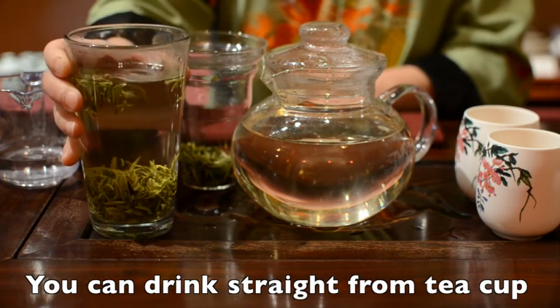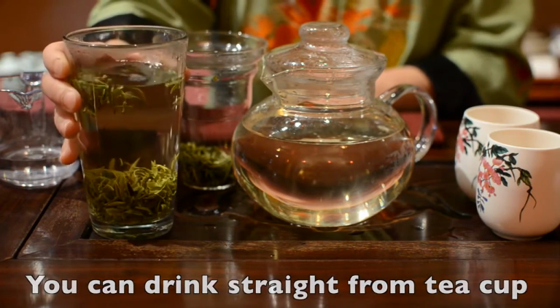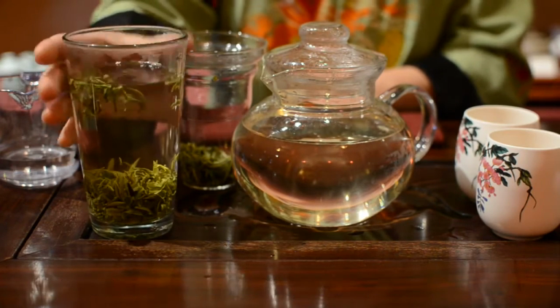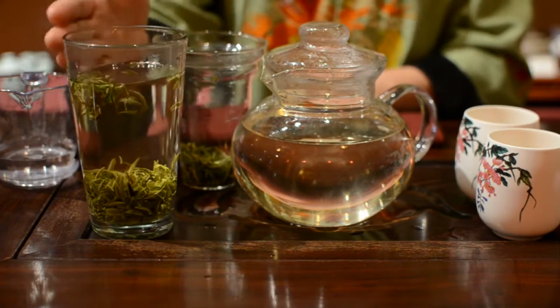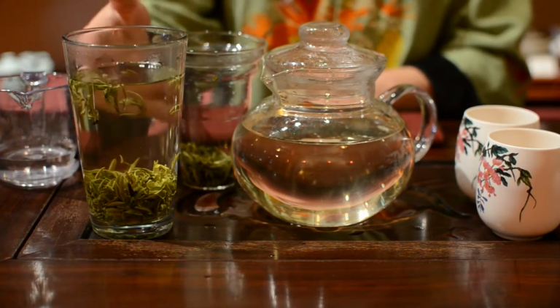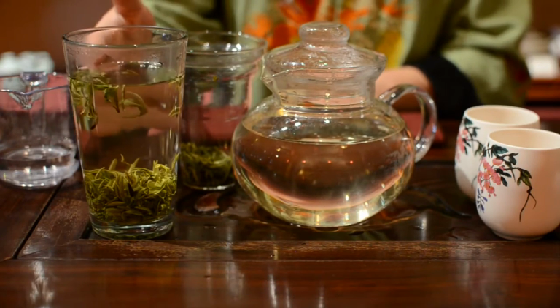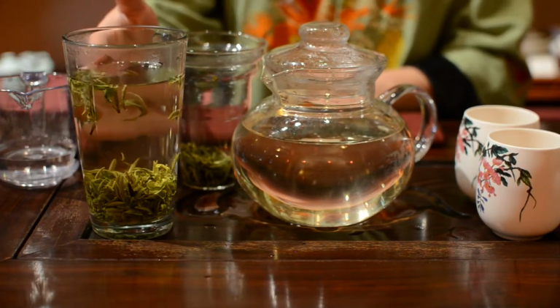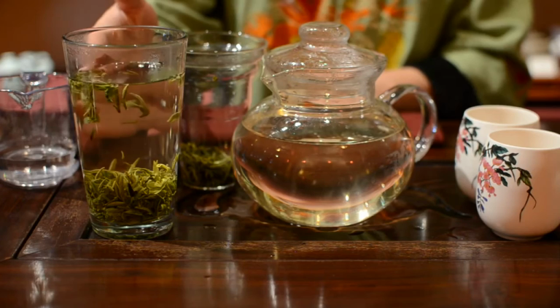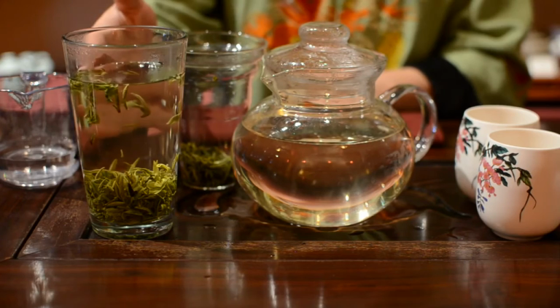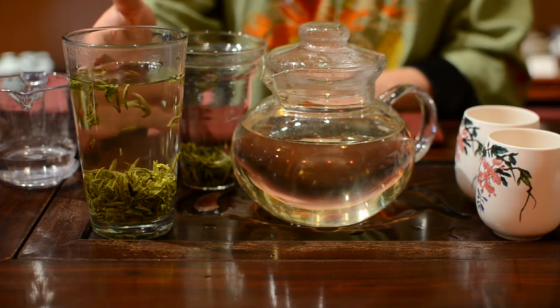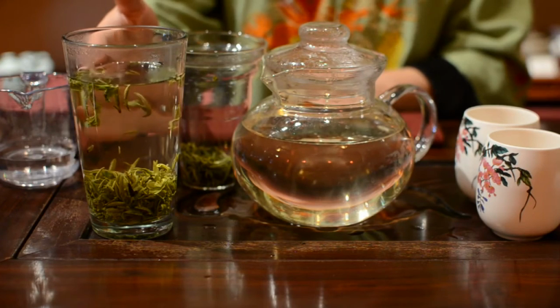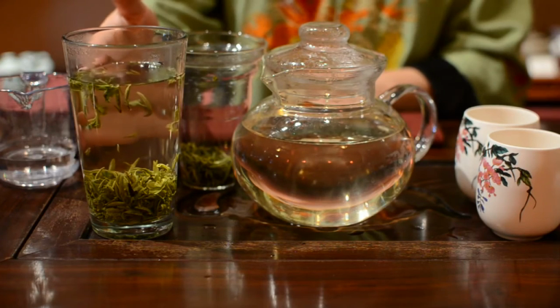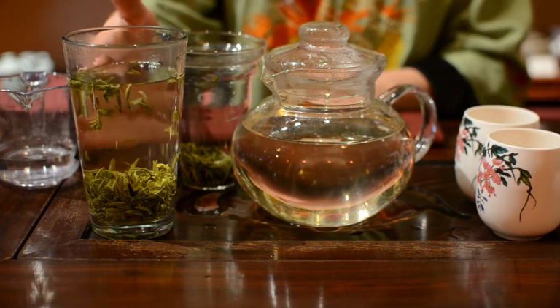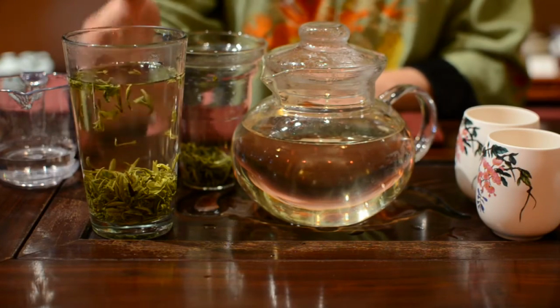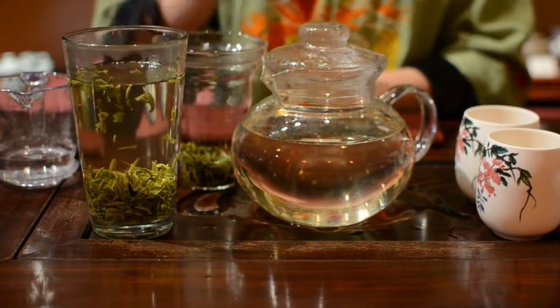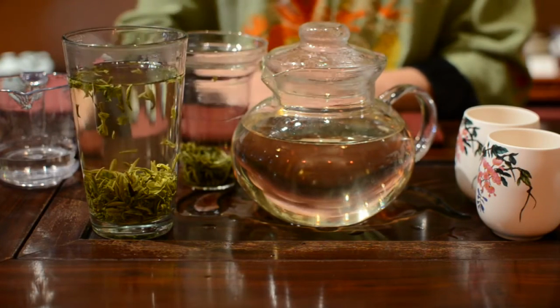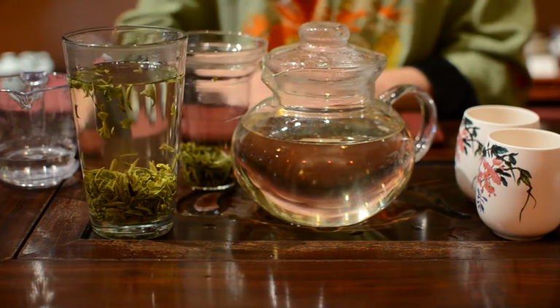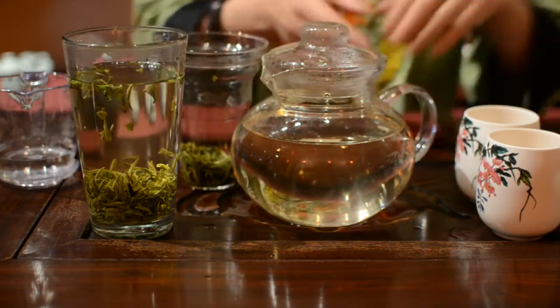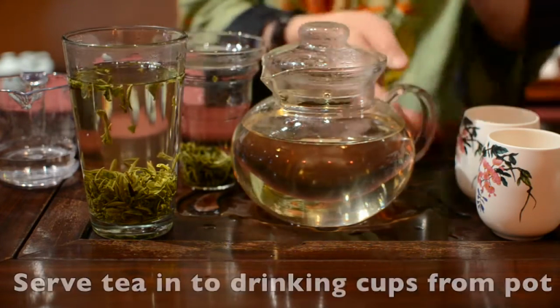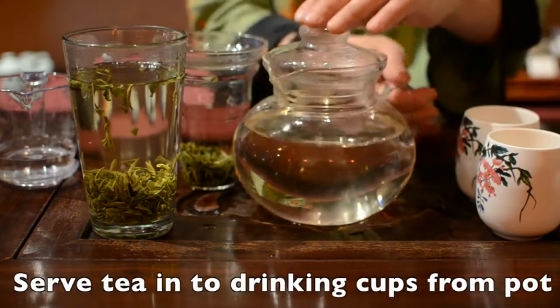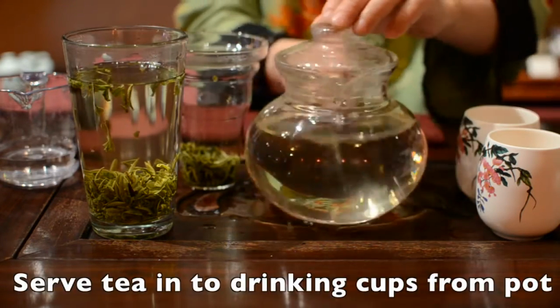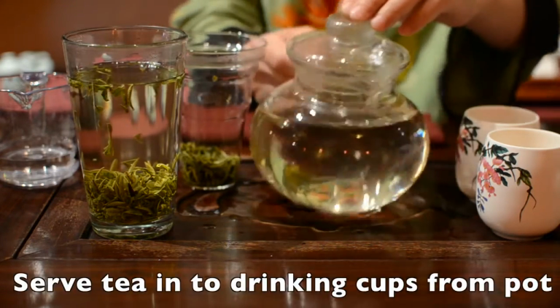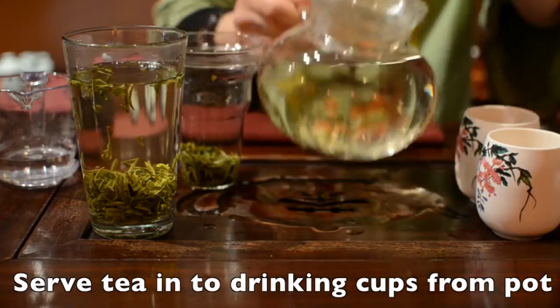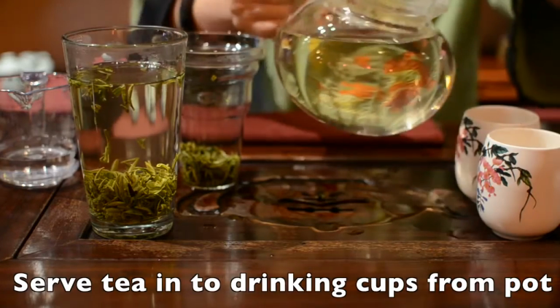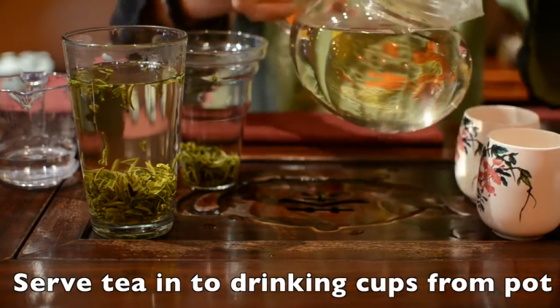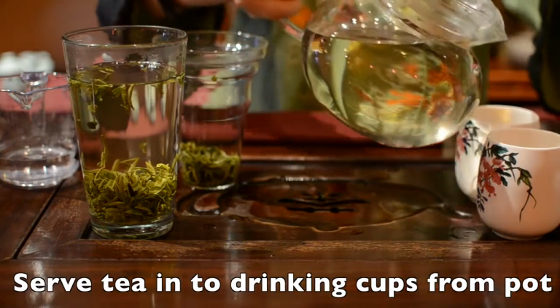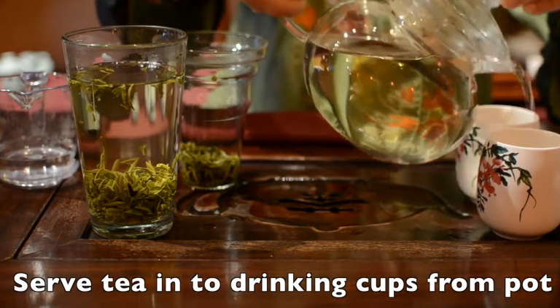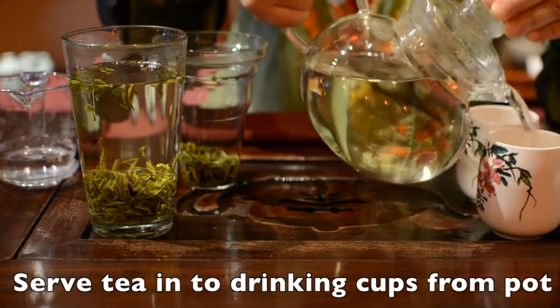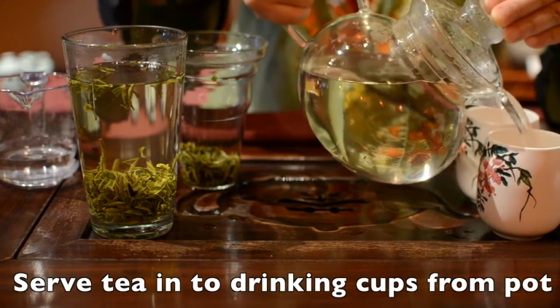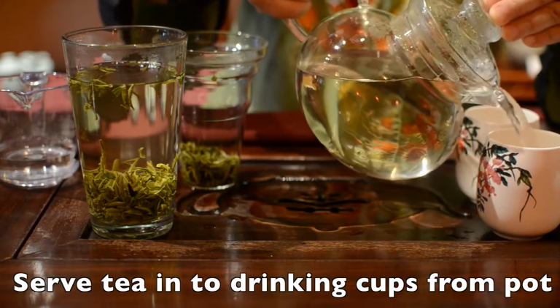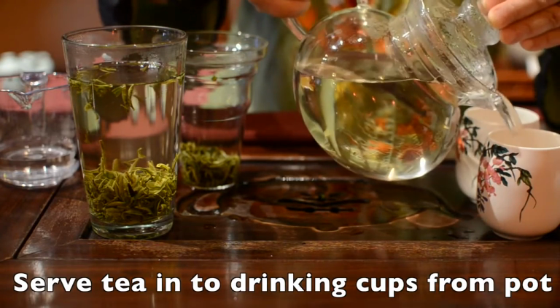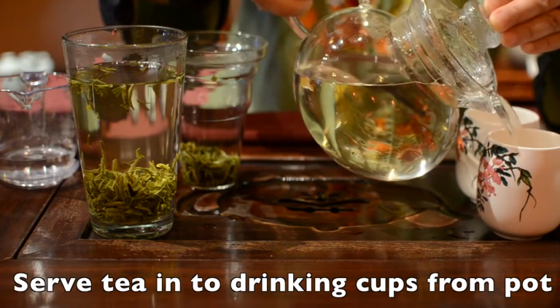Usually after 10 minutes, all the leaves will sink to the bottom of your cup. Or you can serve the tea from your pot into a drinking cup.